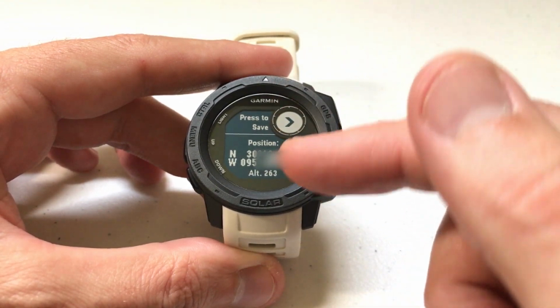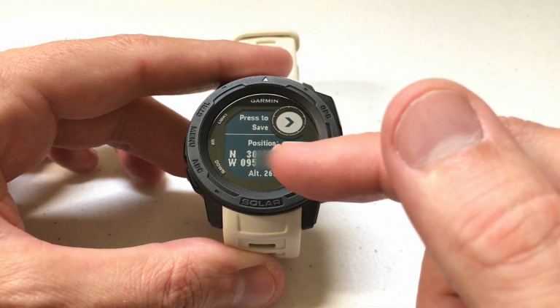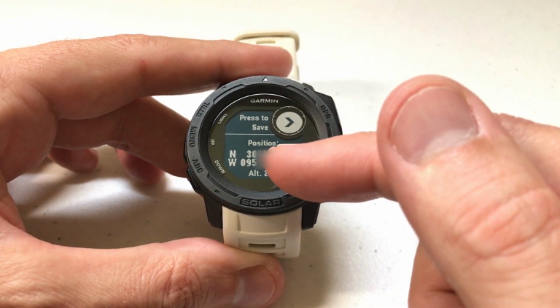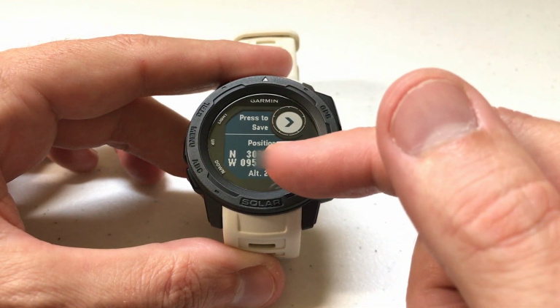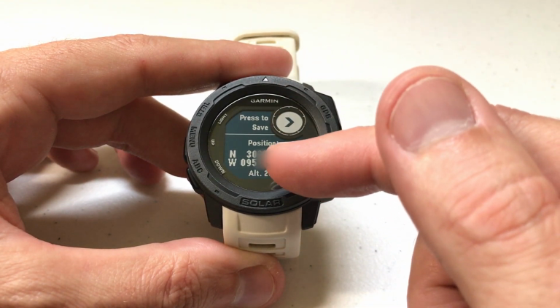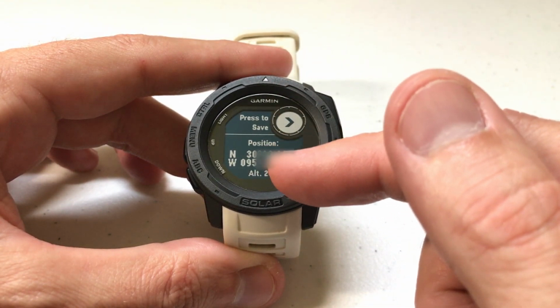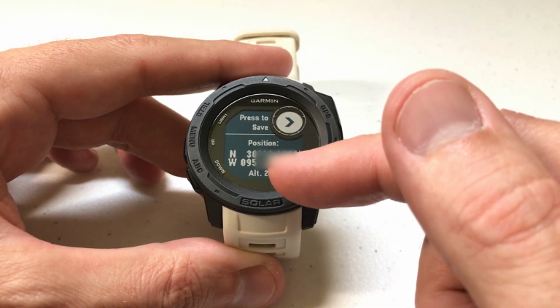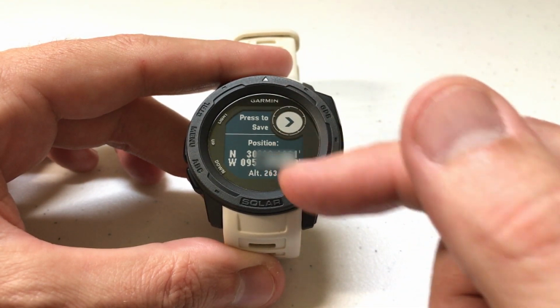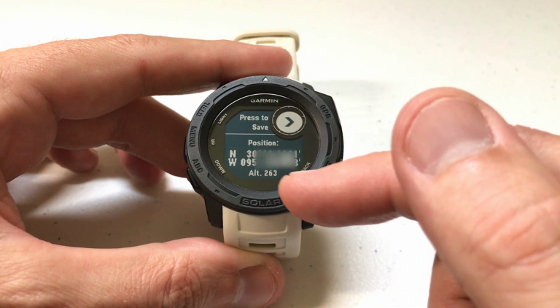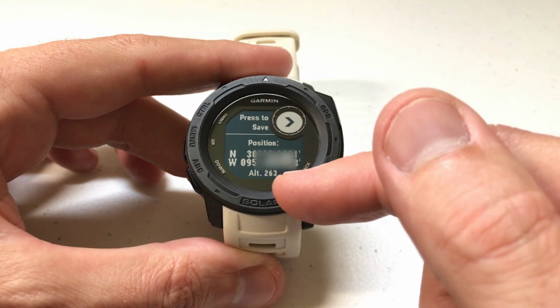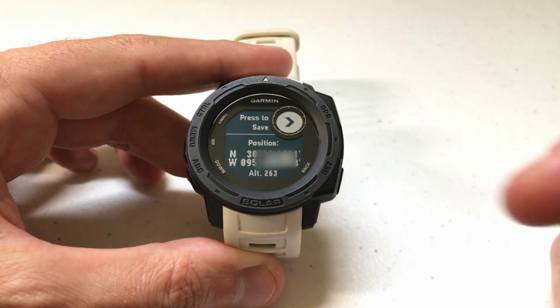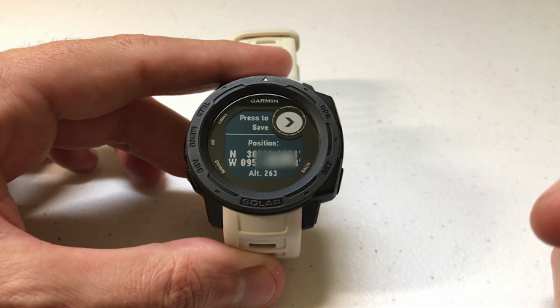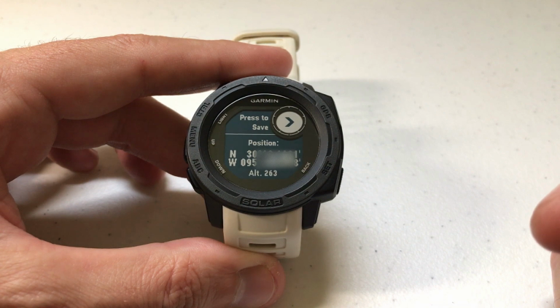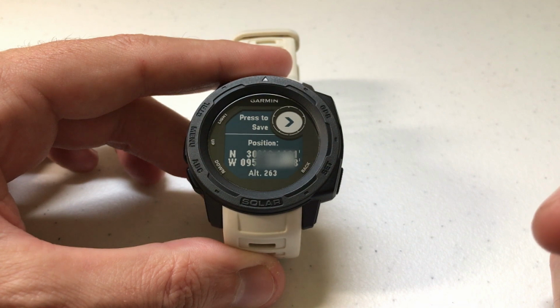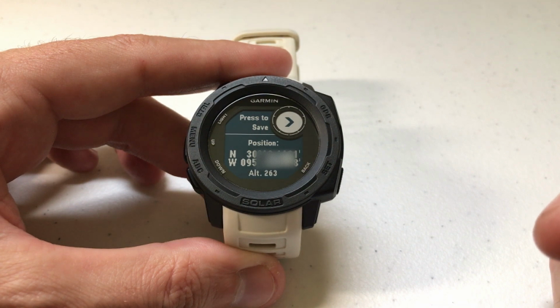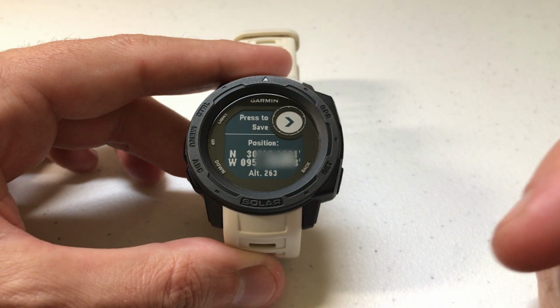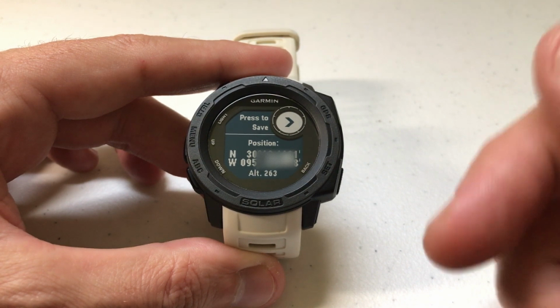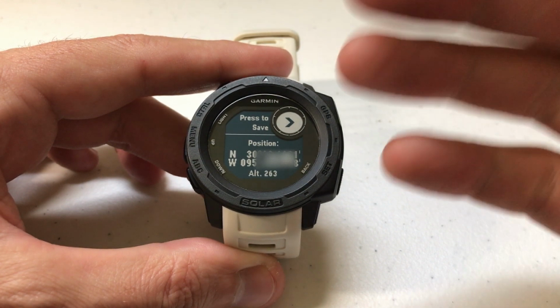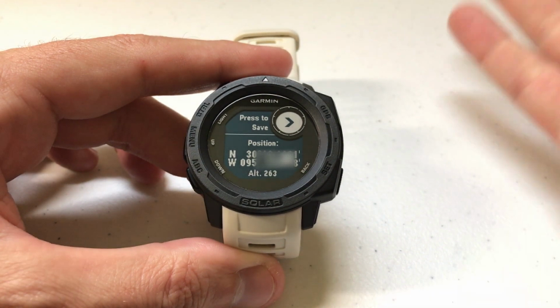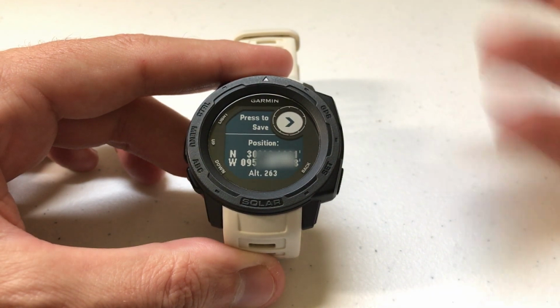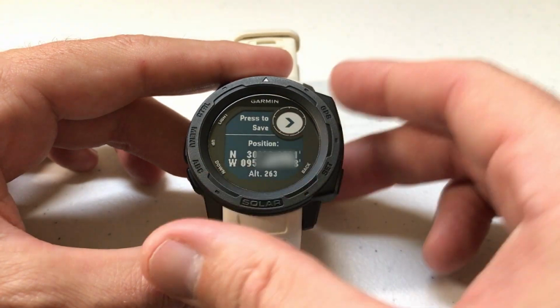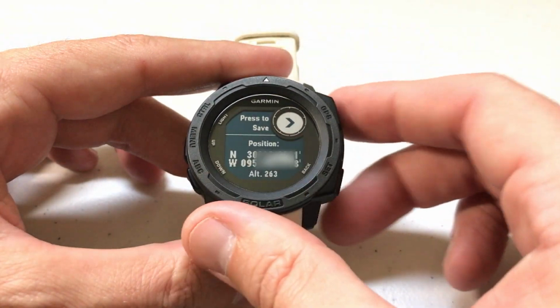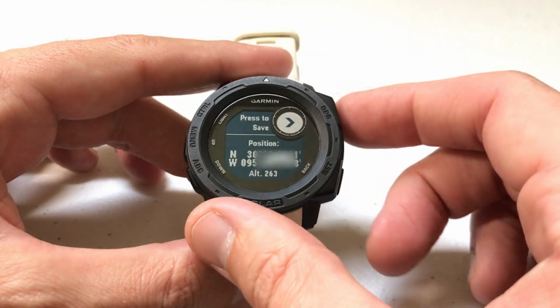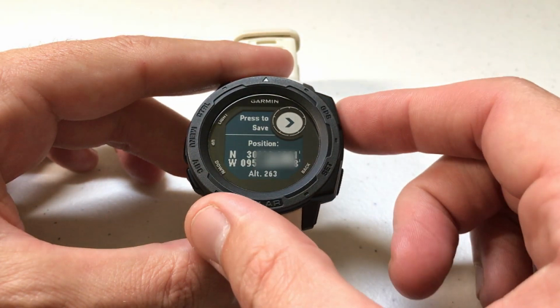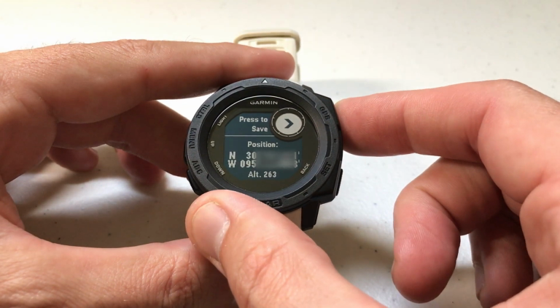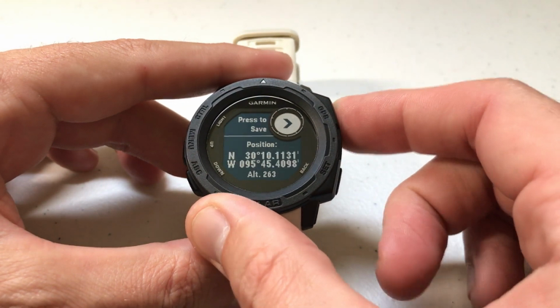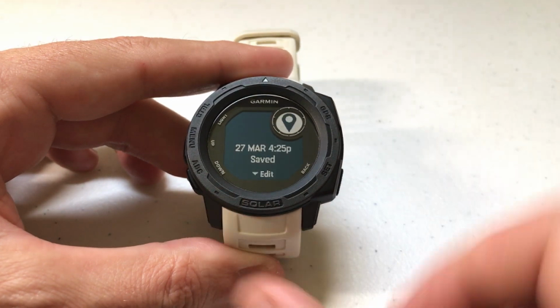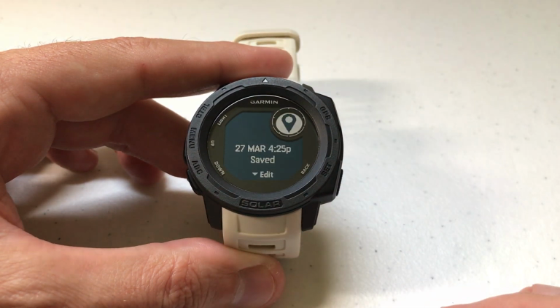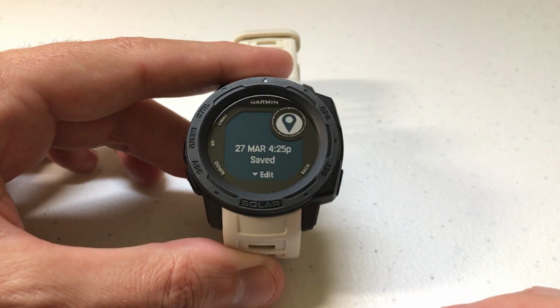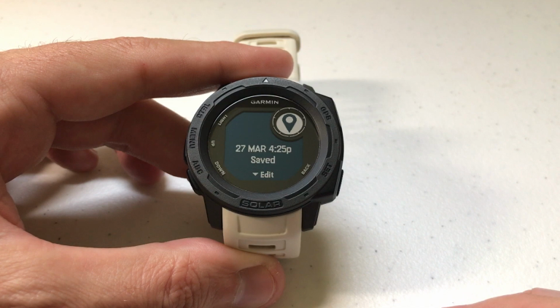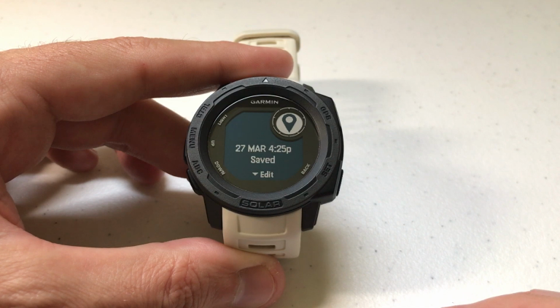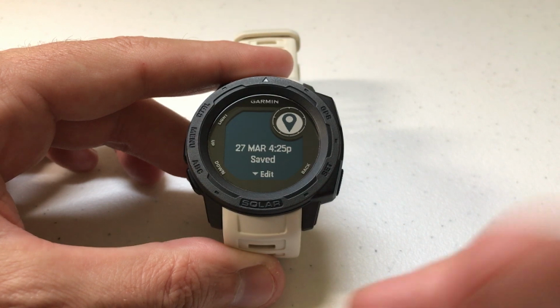It basically shows you the latitude, longitude, and altitude of your current location. Once you've got that, all you do is press the GPS button again if you want to save it.